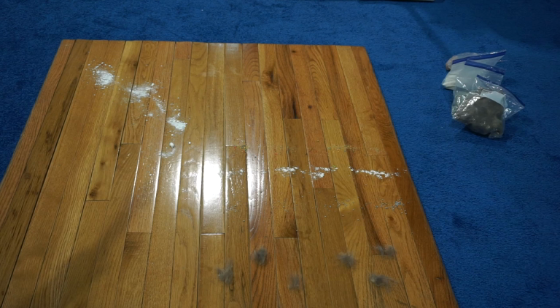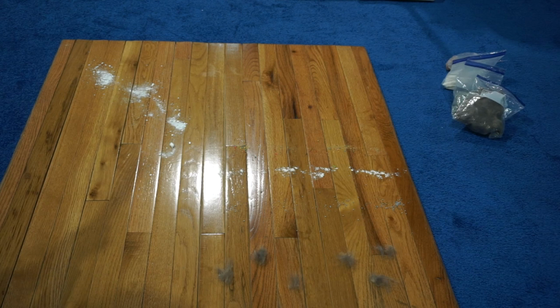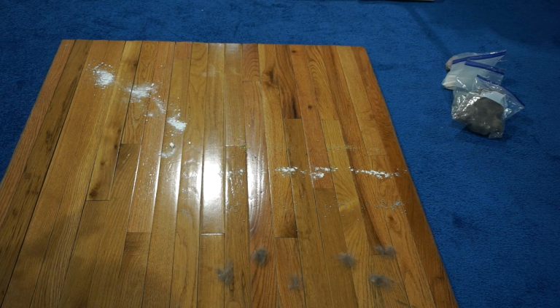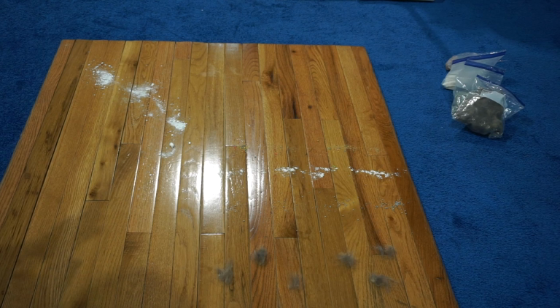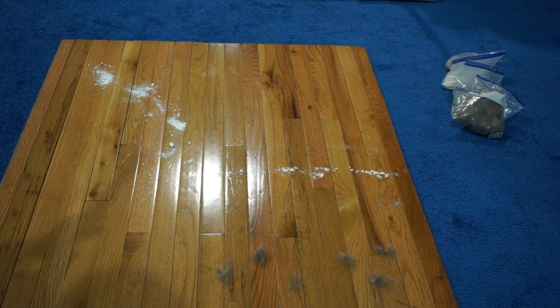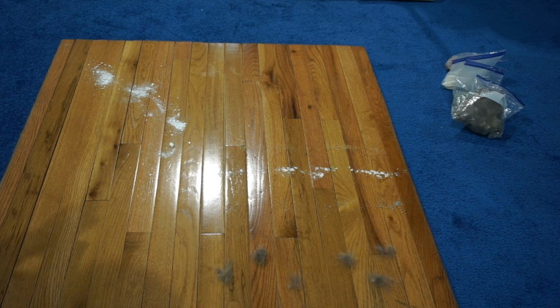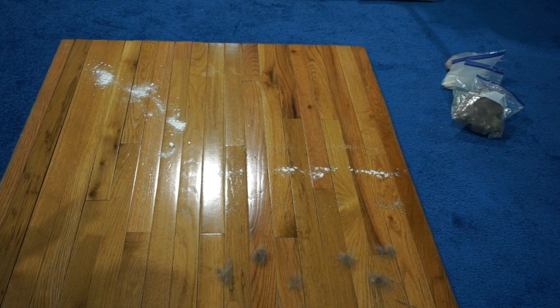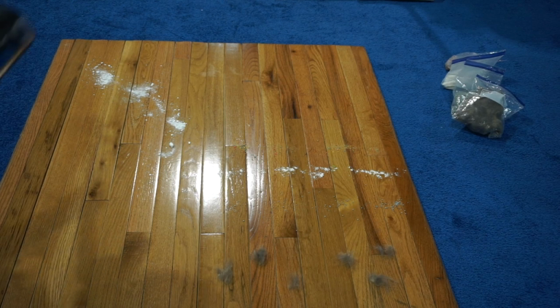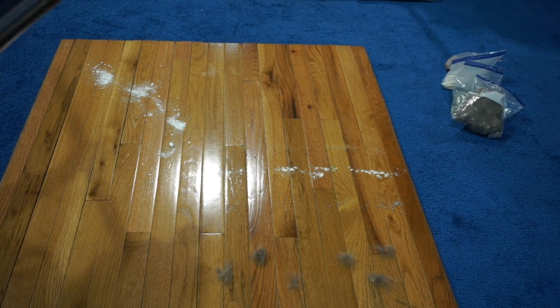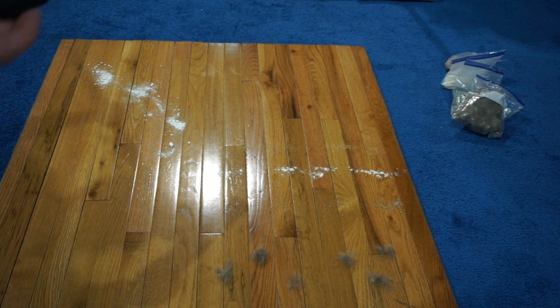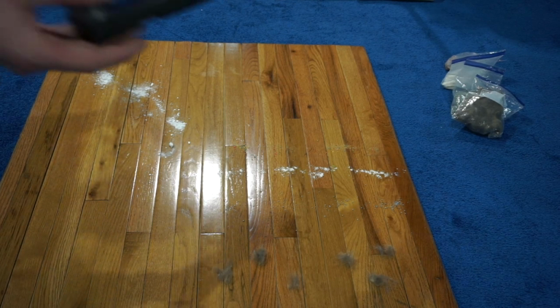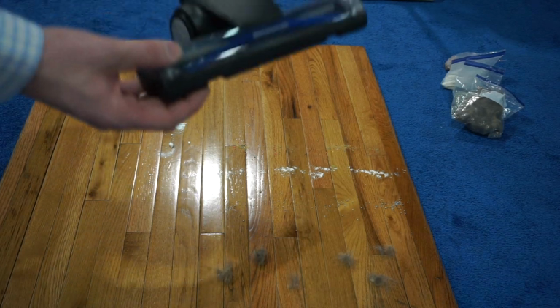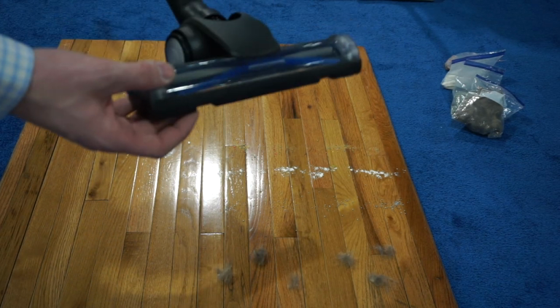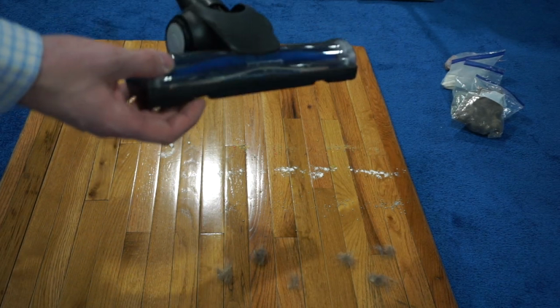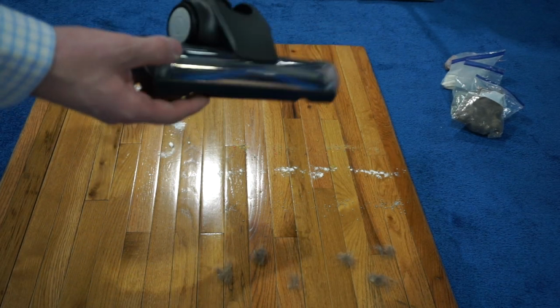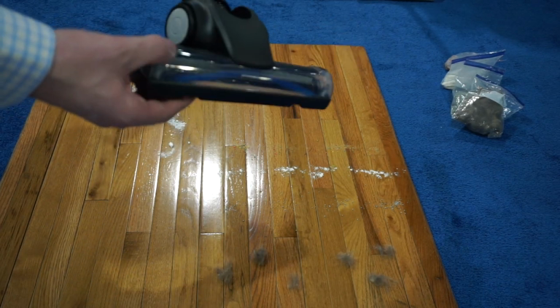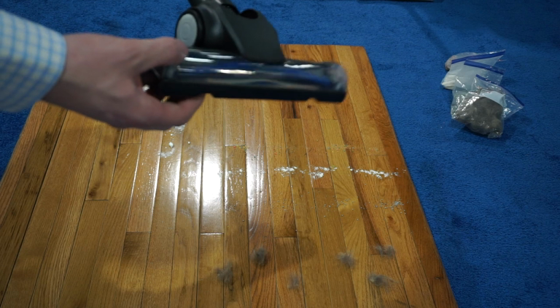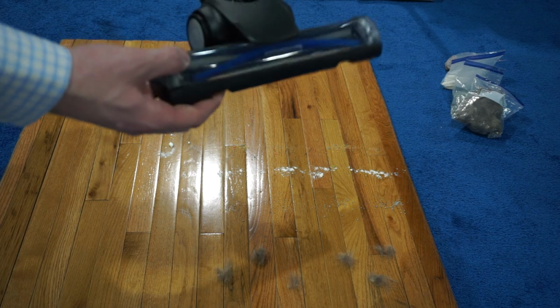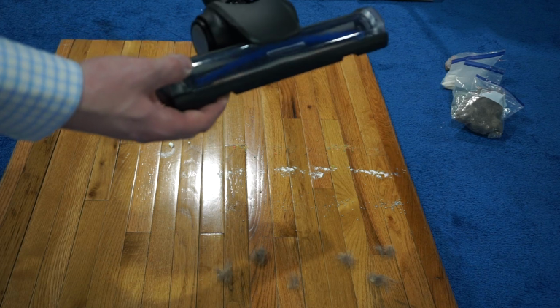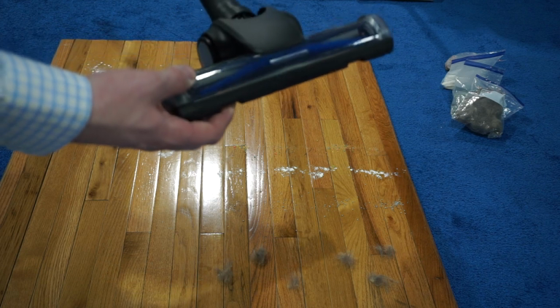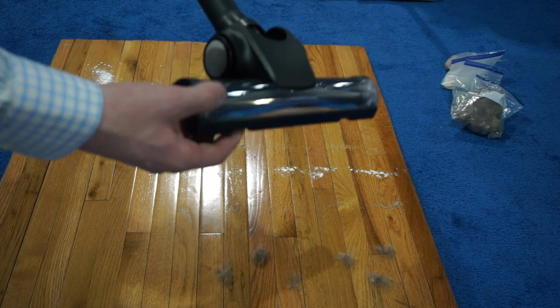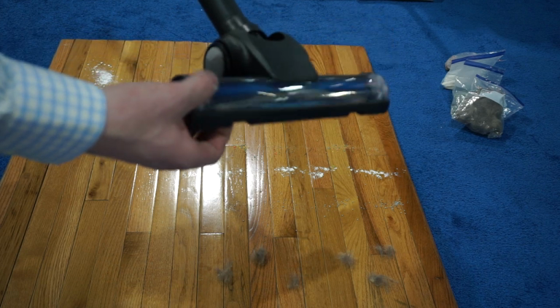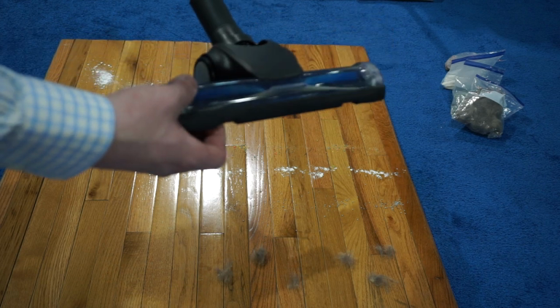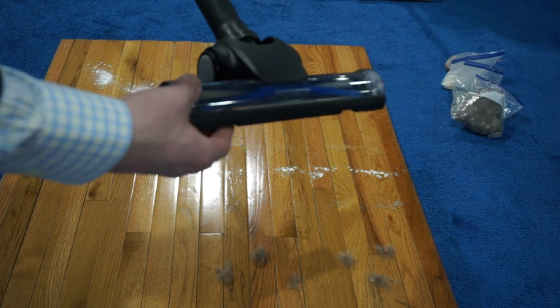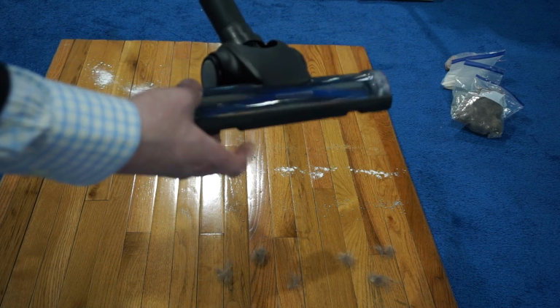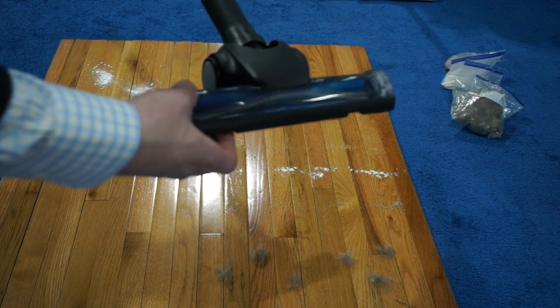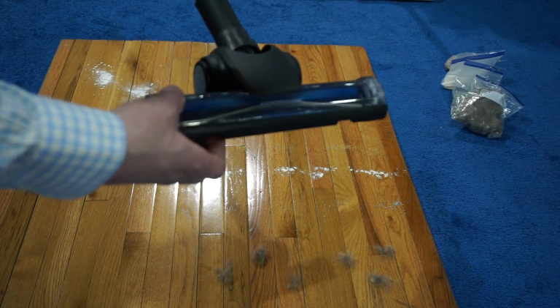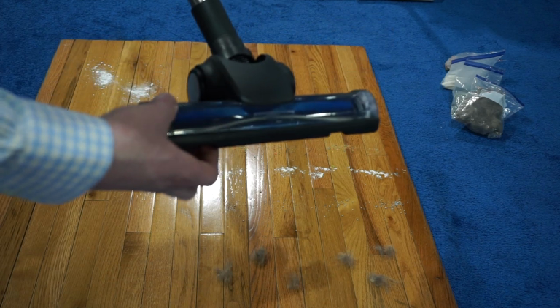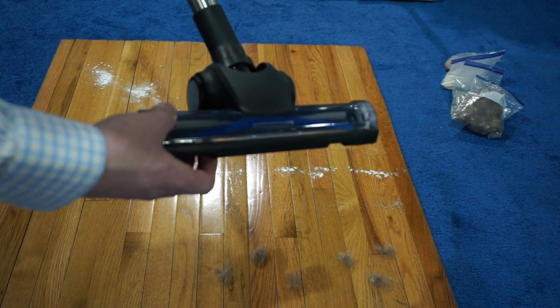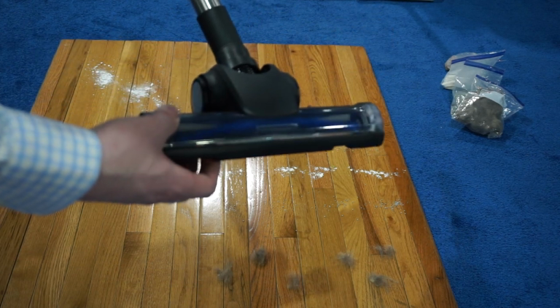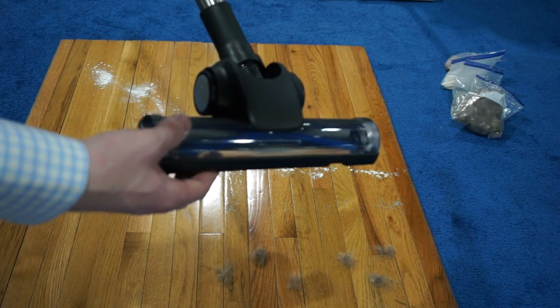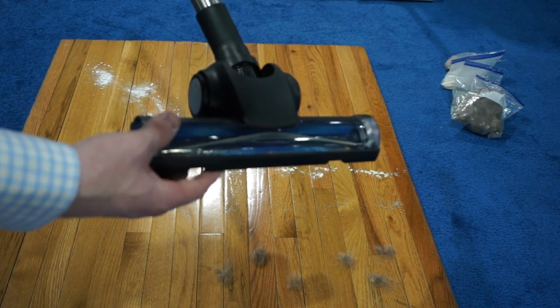Well, greetings, folks. We have our usual pickup test. I wanted to talk about the Visslework bare floor nozzle.